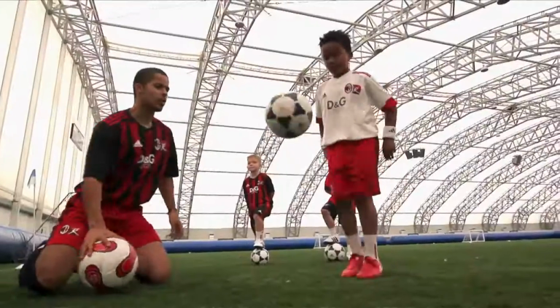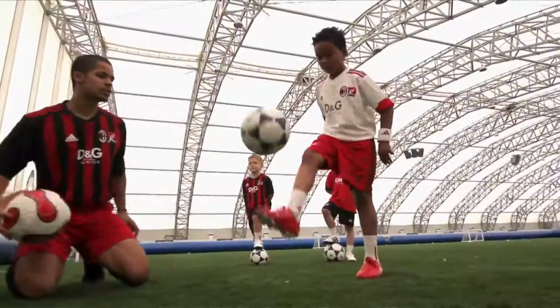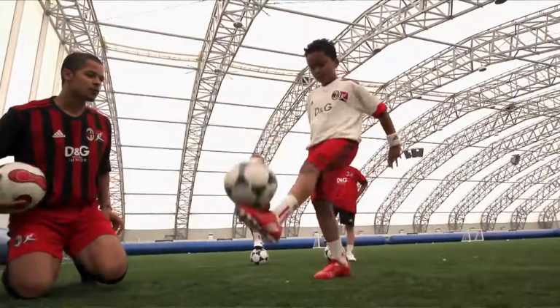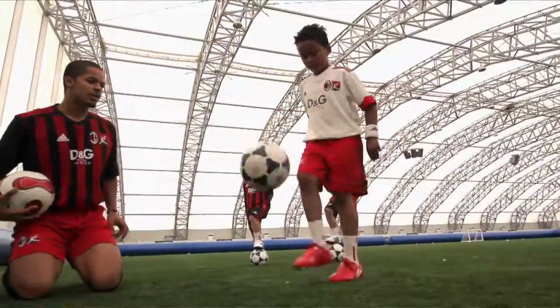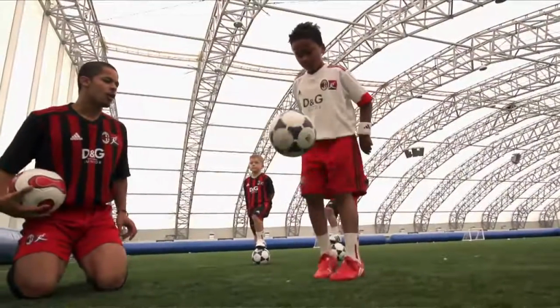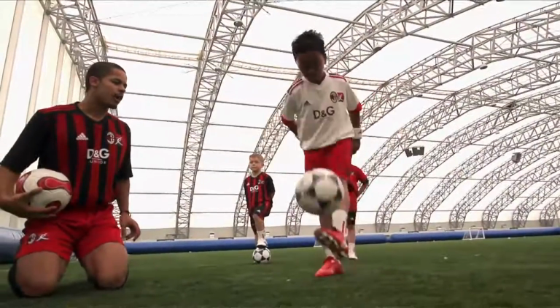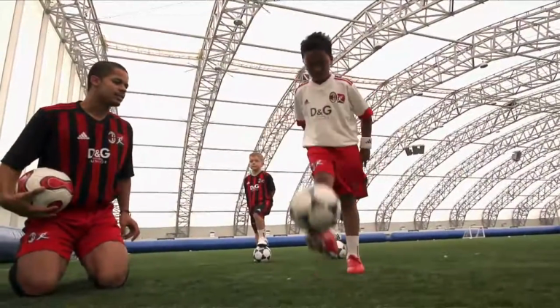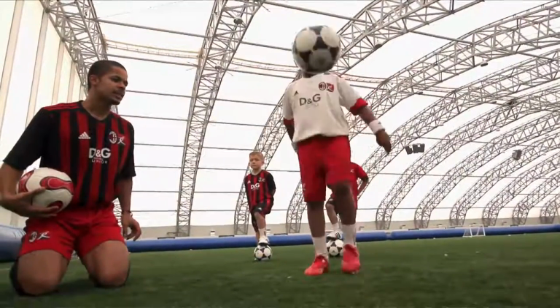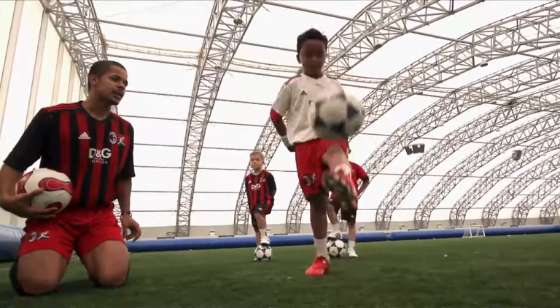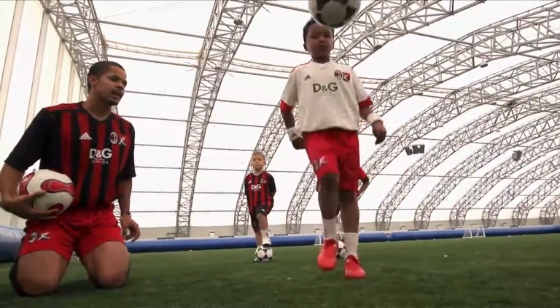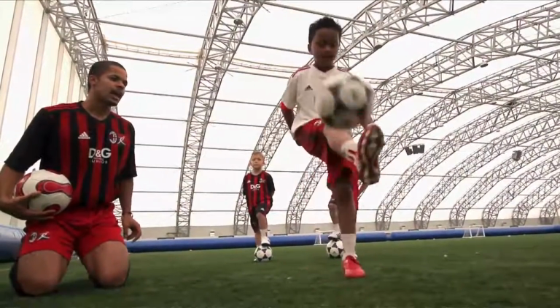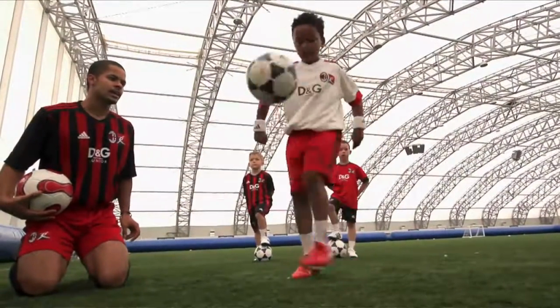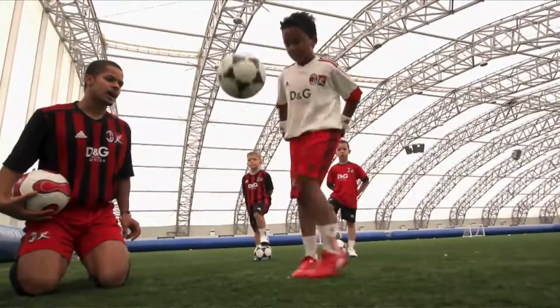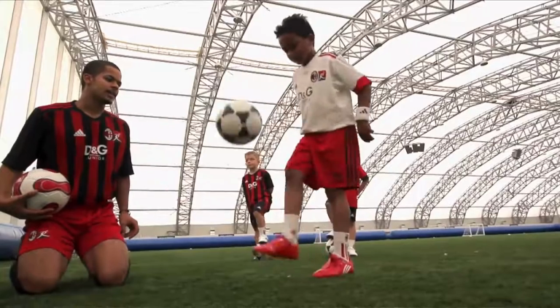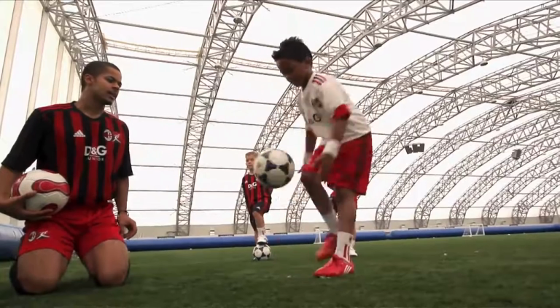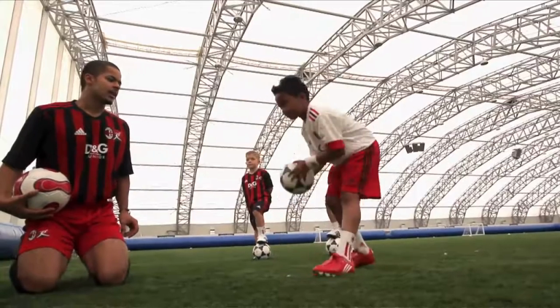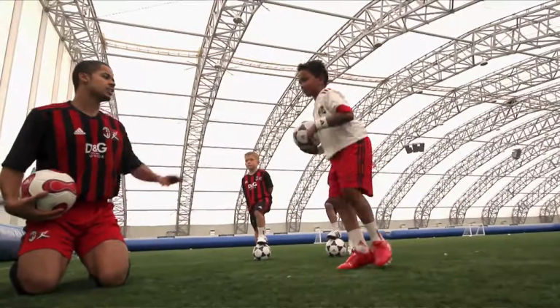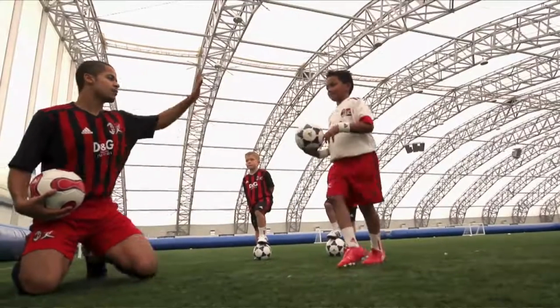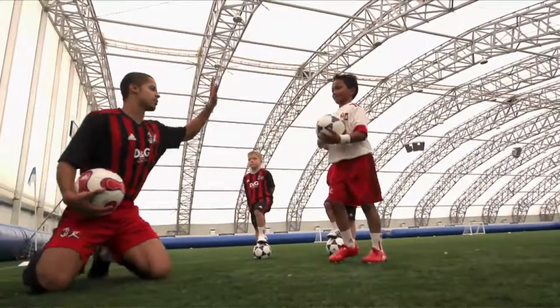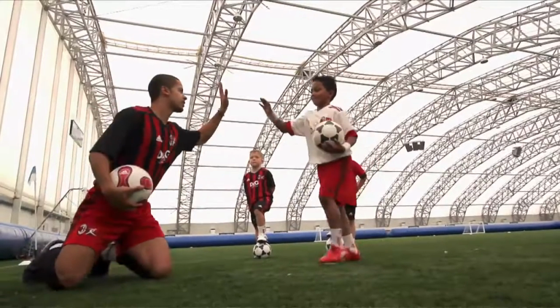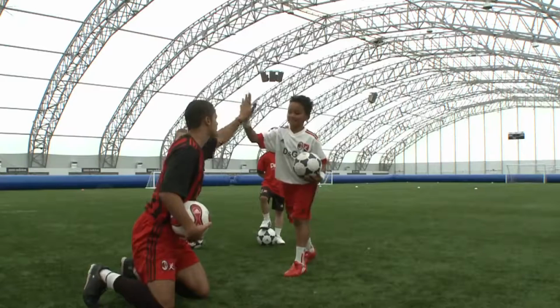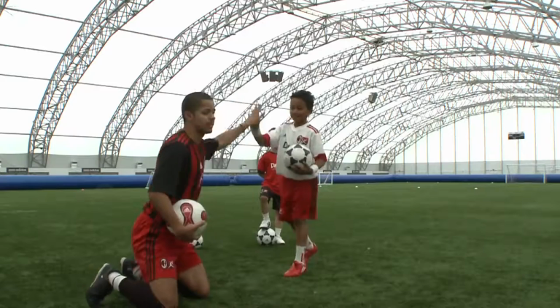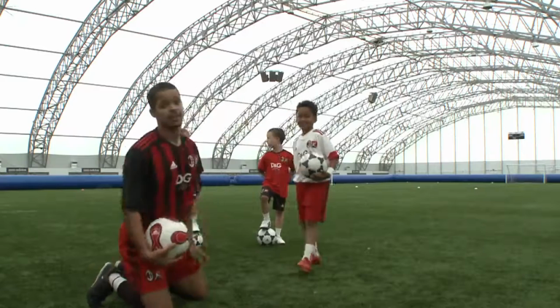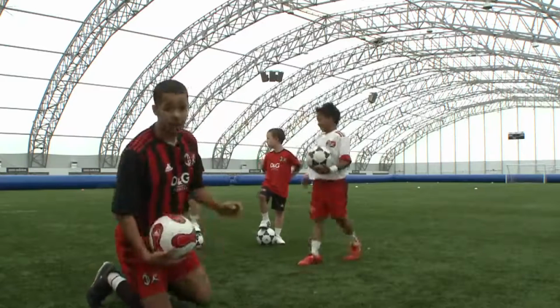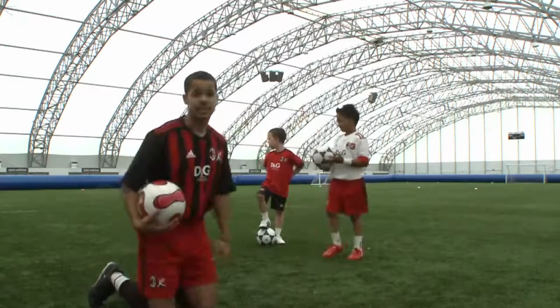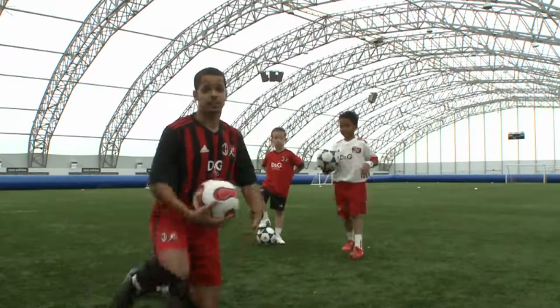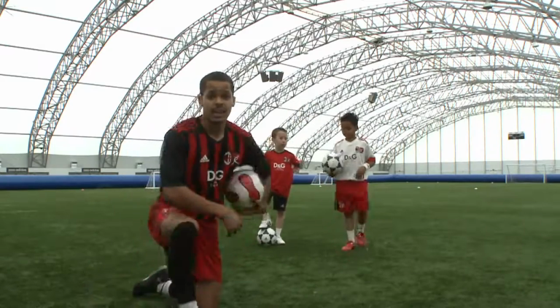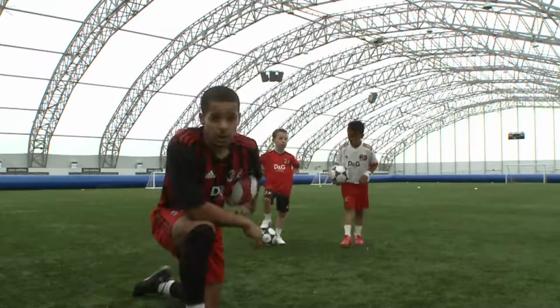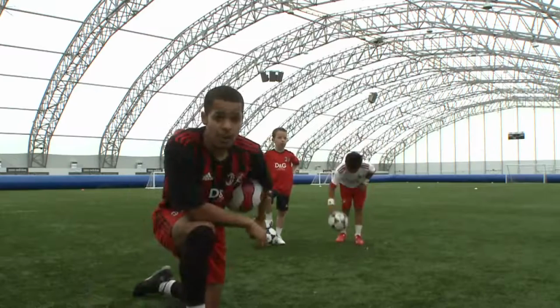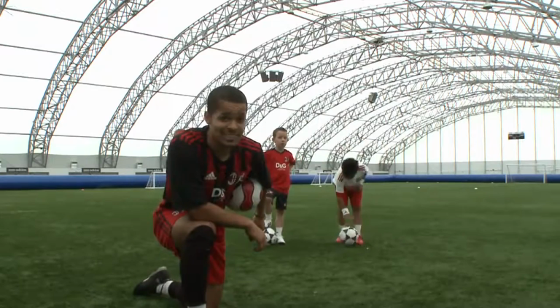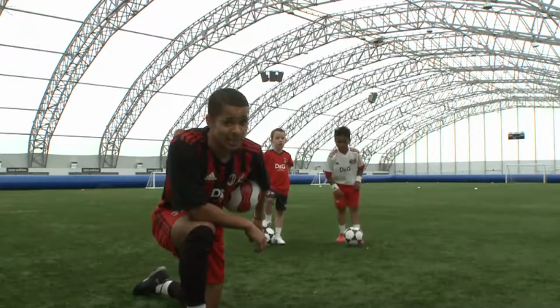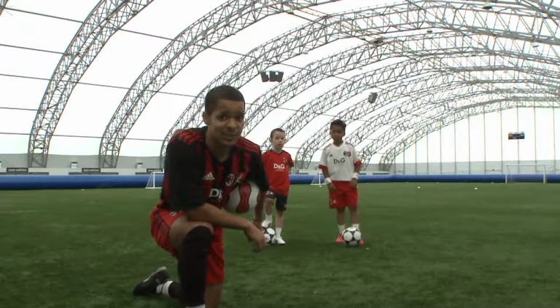One, two, three, four, five, six, seven, eight, nine, ten. Excellent. Give me five. And that was kick-ups. Go home, practice, see how many you can do.